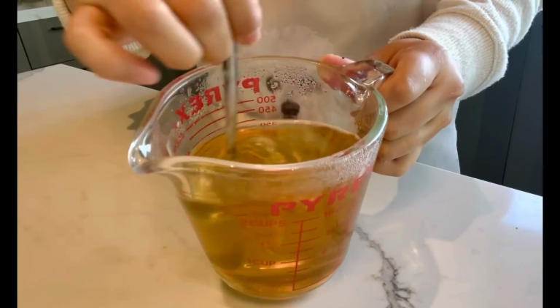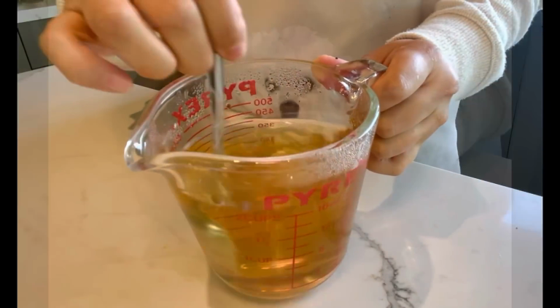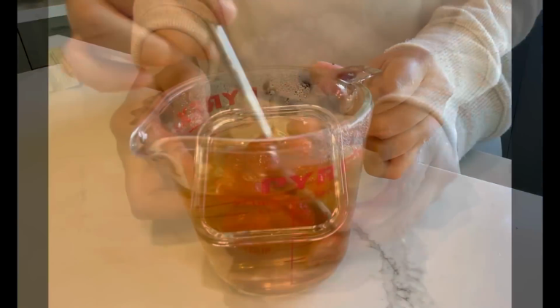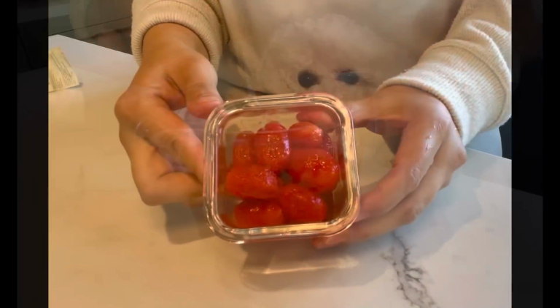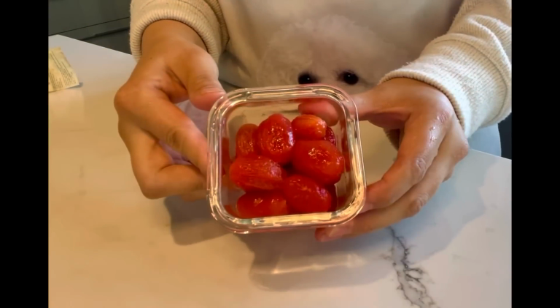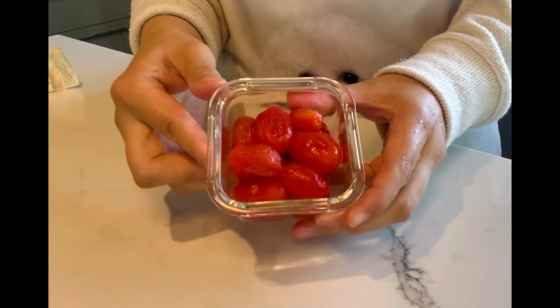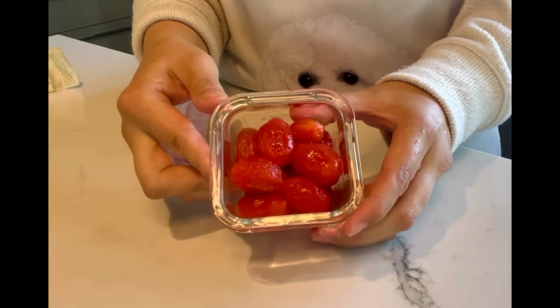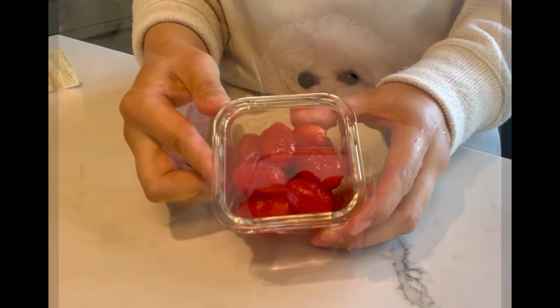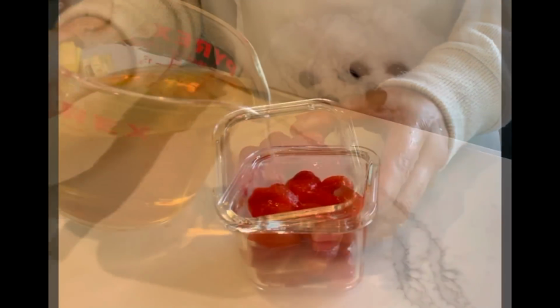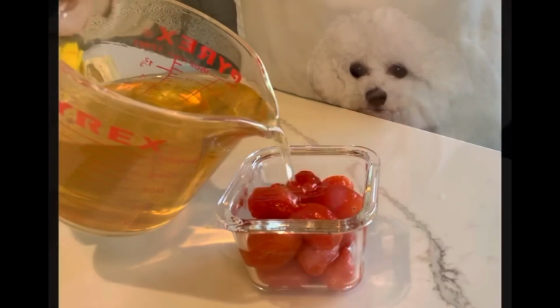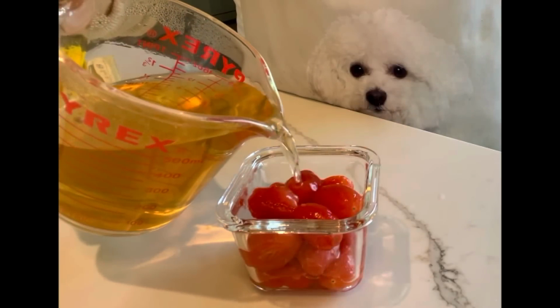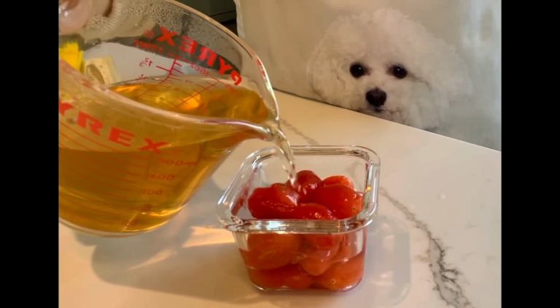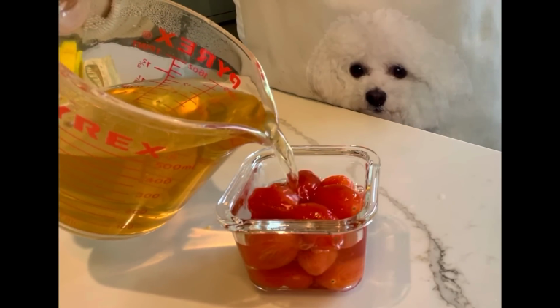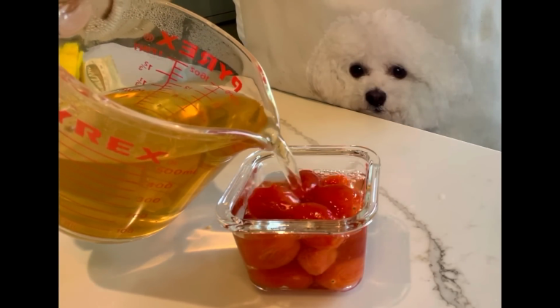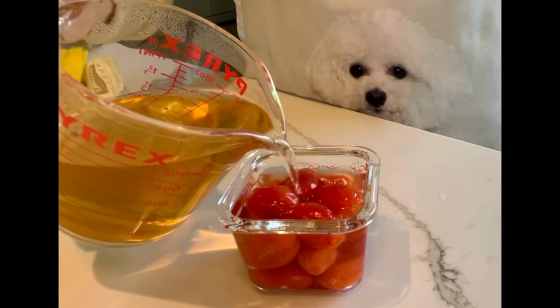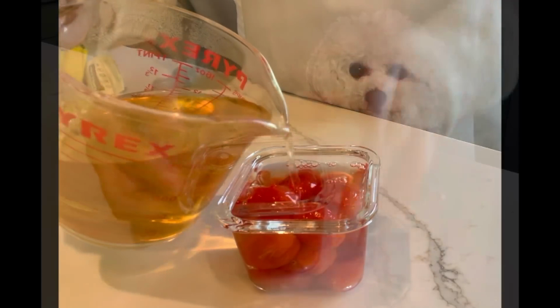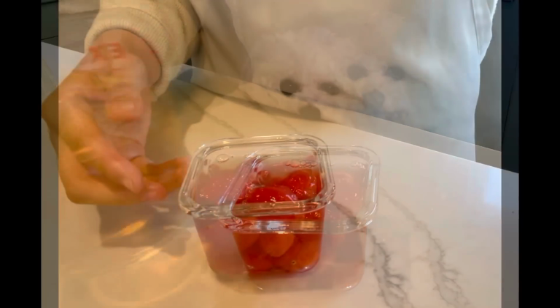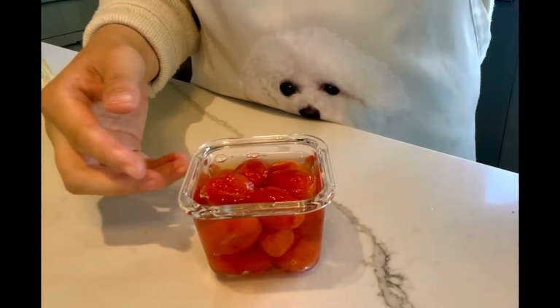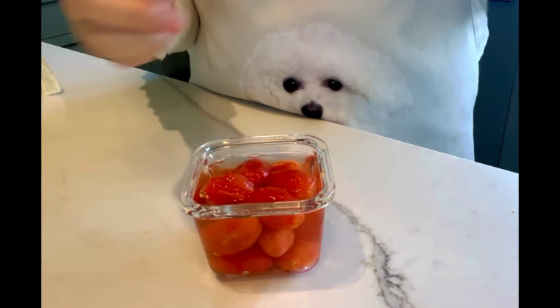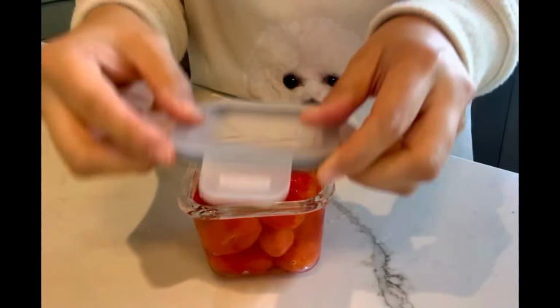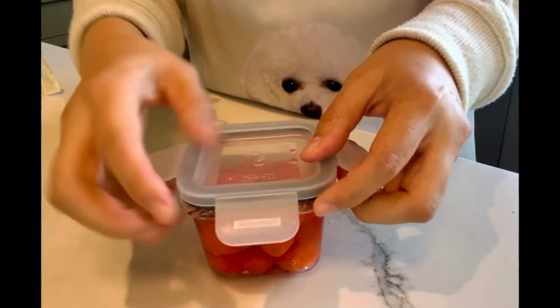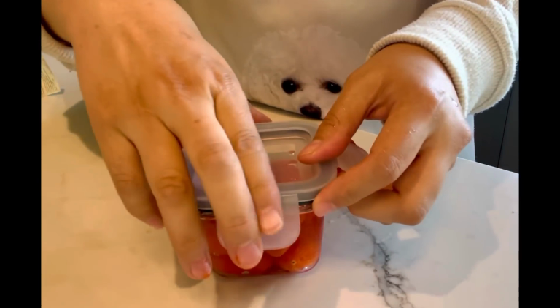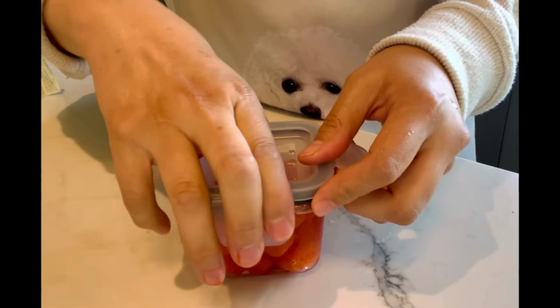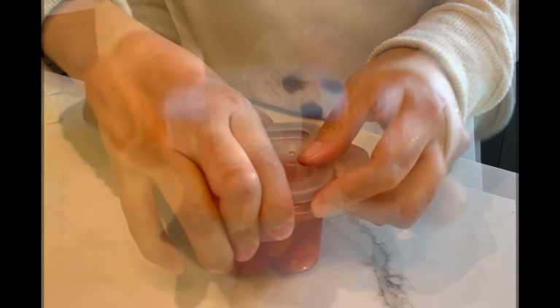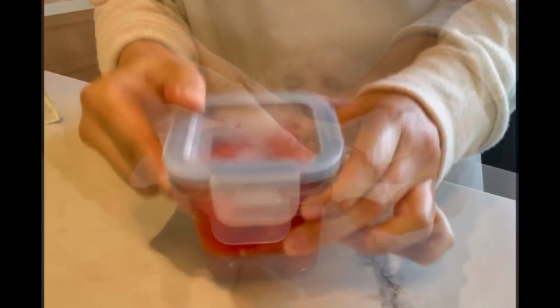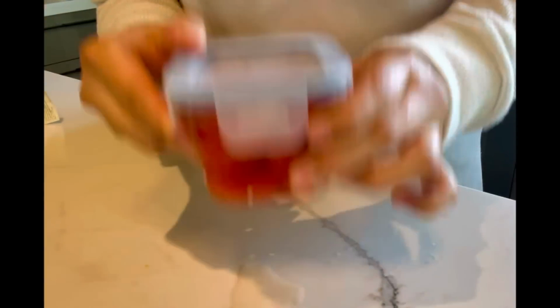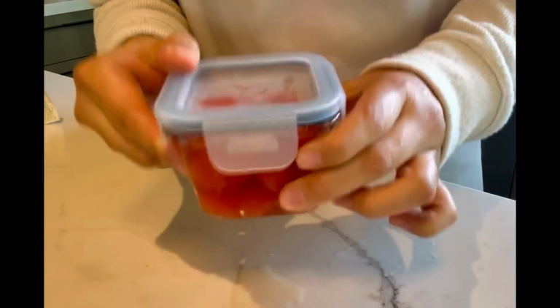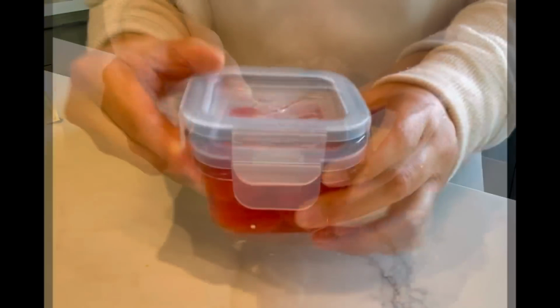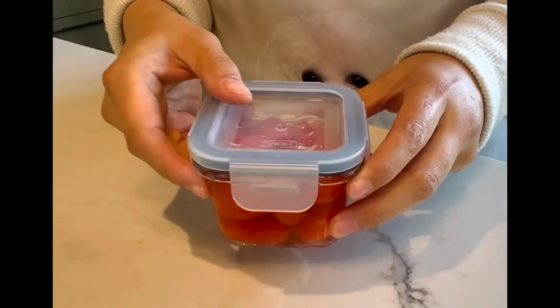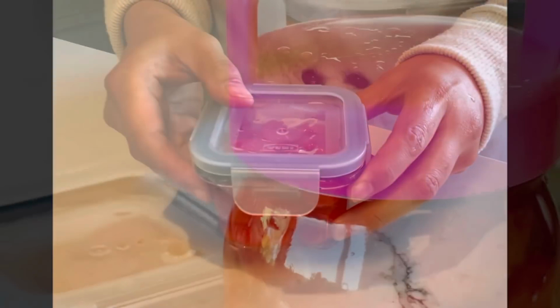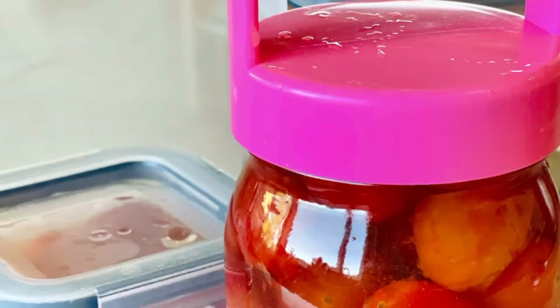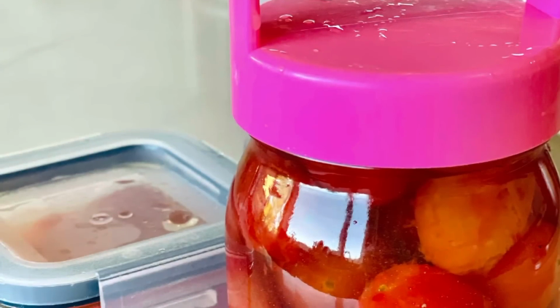Pour tomatoes into a glass container. Pour the plum wine water into the container to cover the tomatoes. Cover and refrigerate for at least two days before serving.